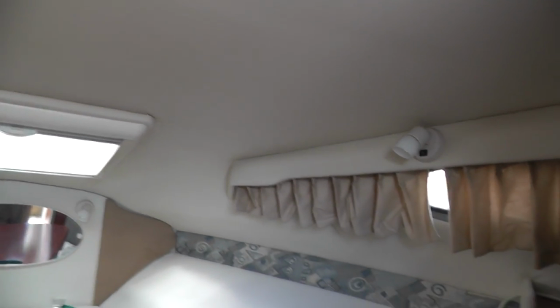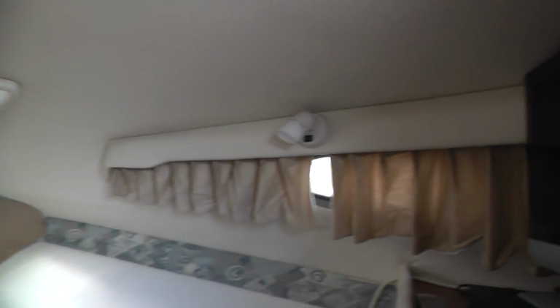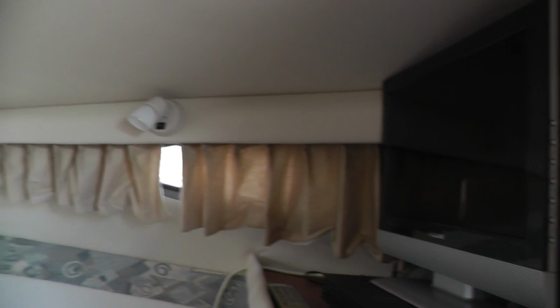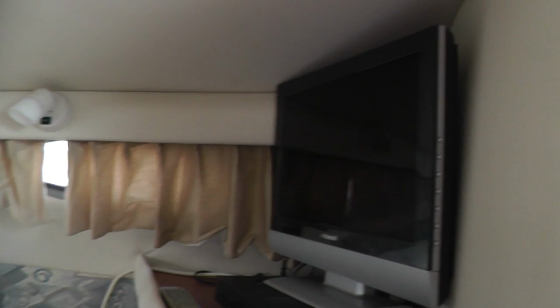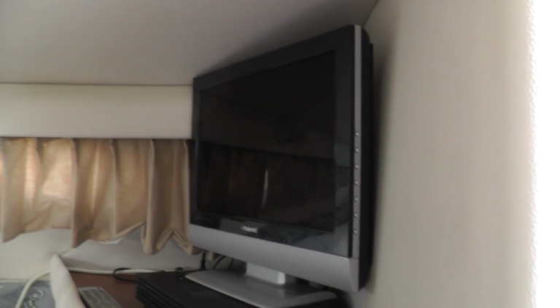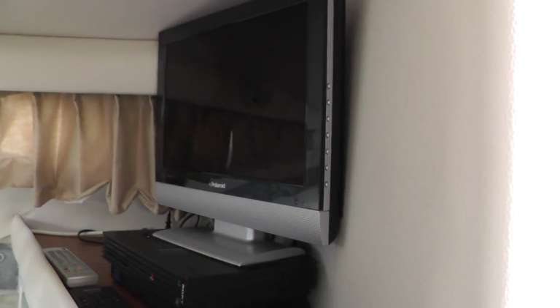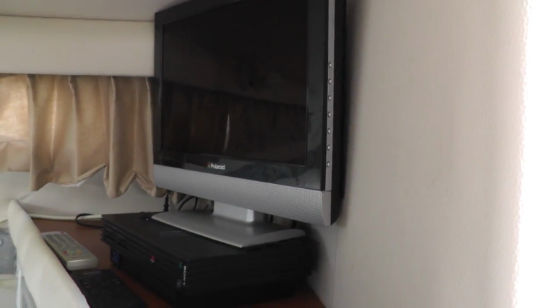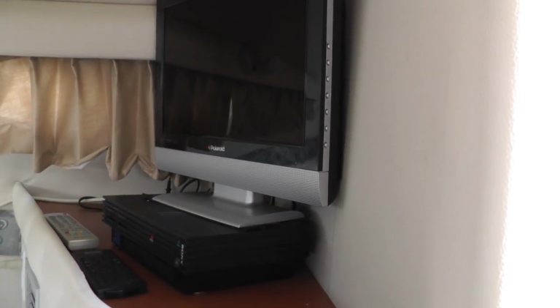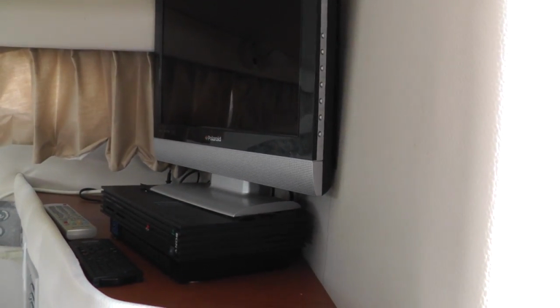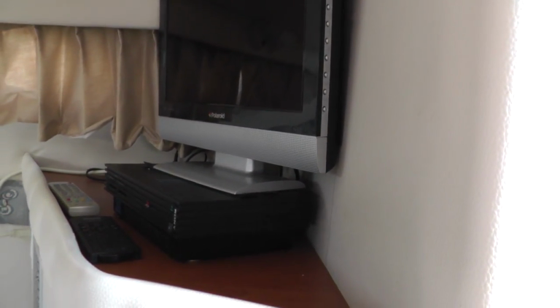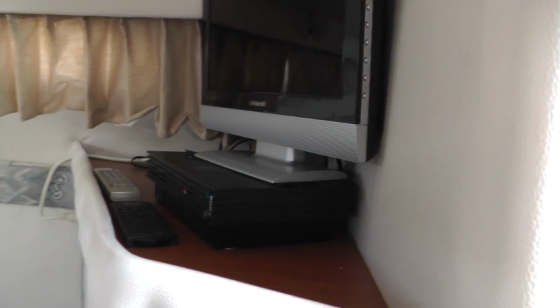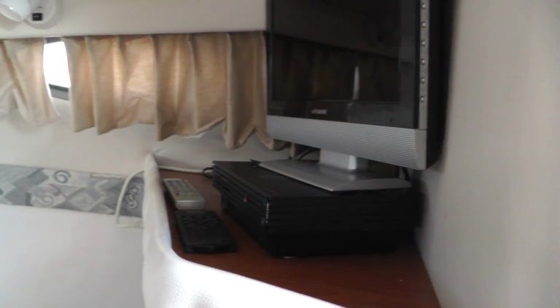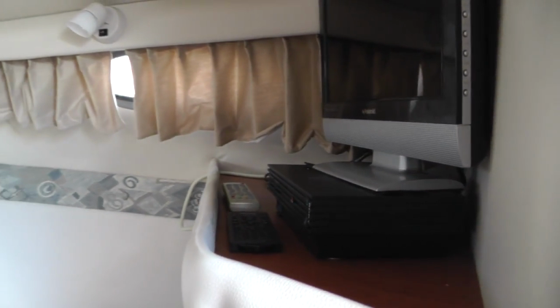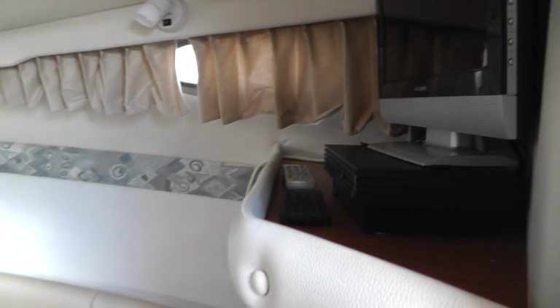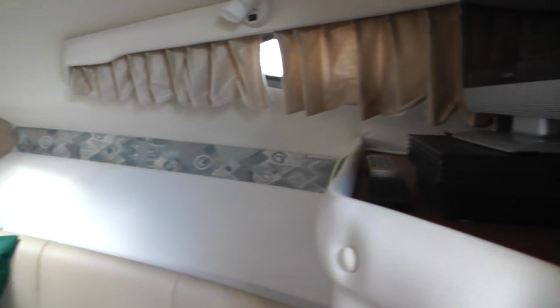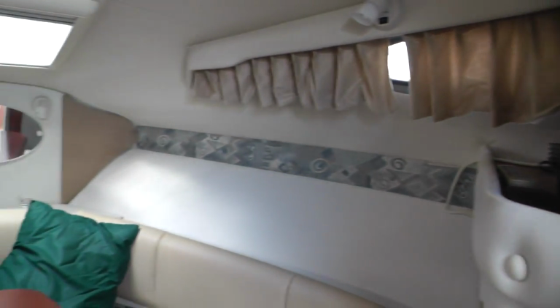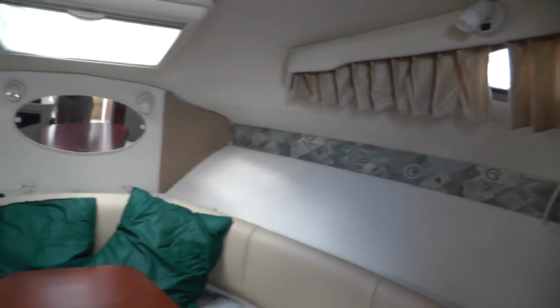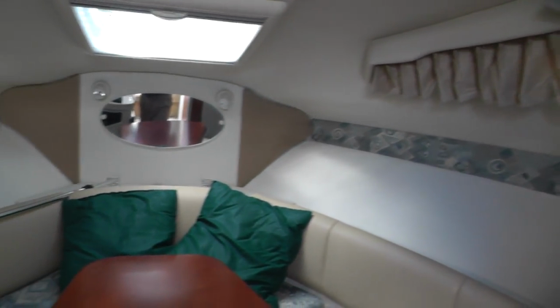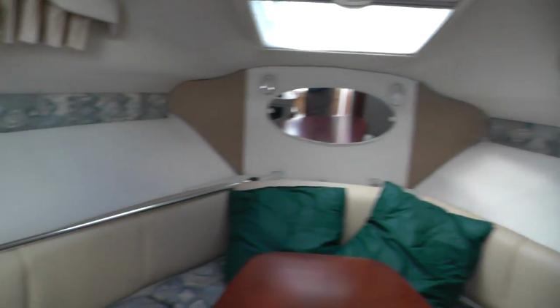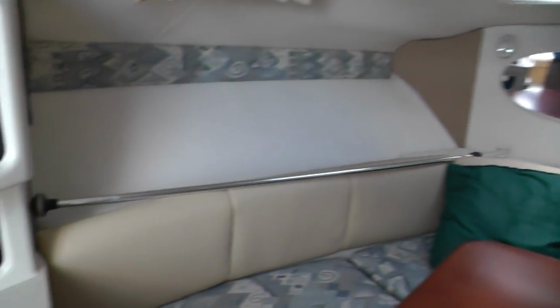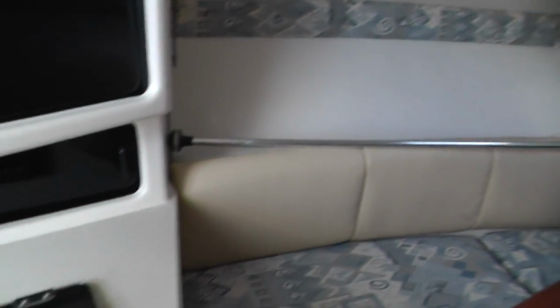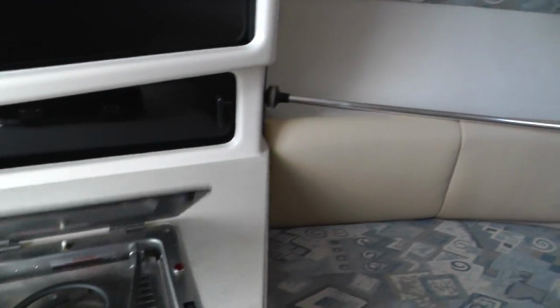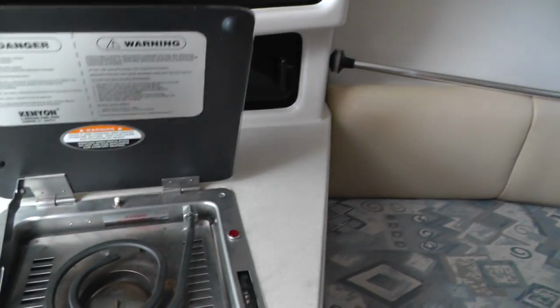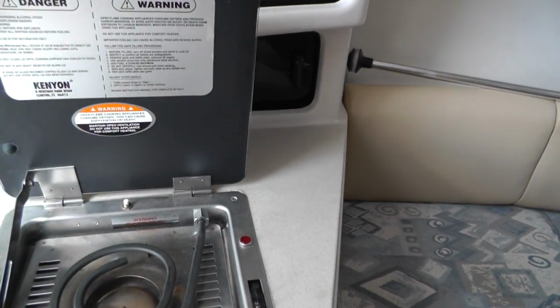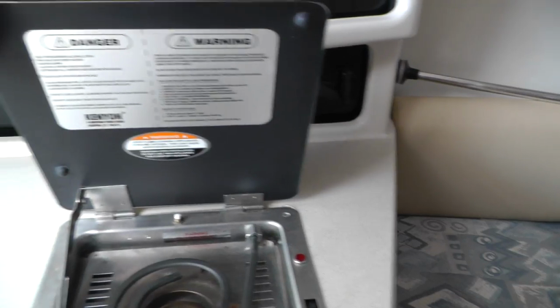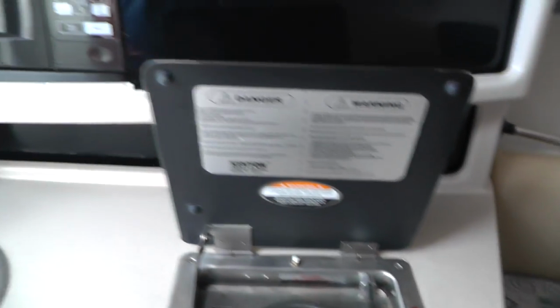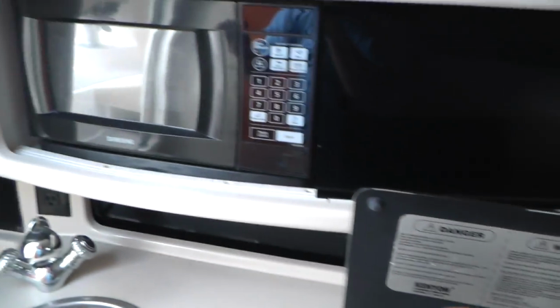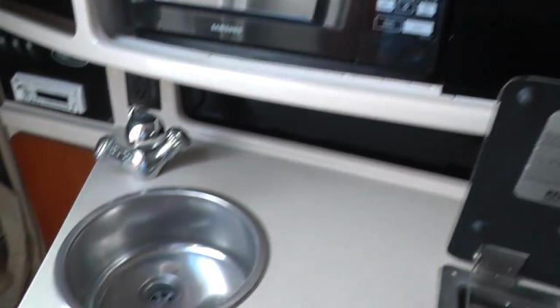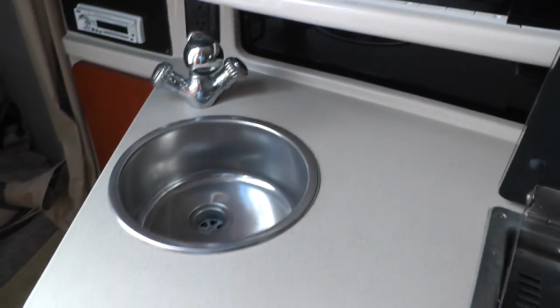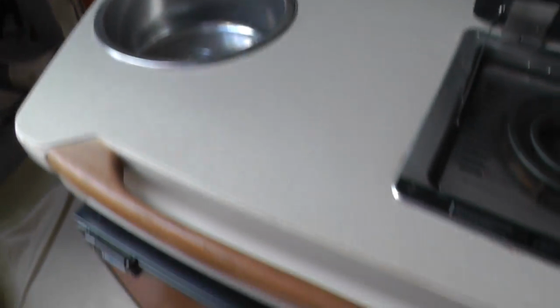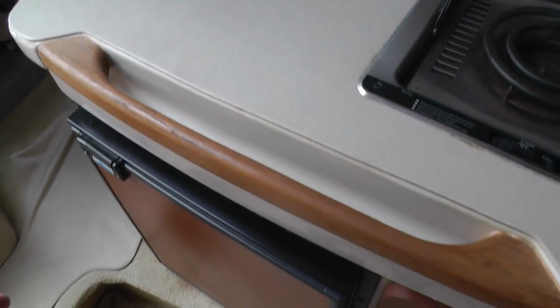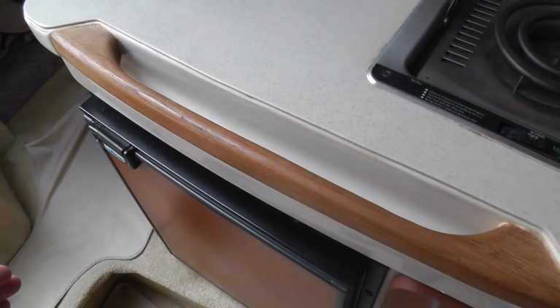We do have a TV and a PlayStation to go along with it. This boat has a water heater and factory air conditioning. We have our gas range, microwave, sink, and refrigerator.